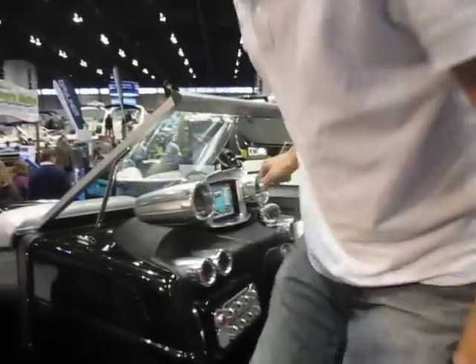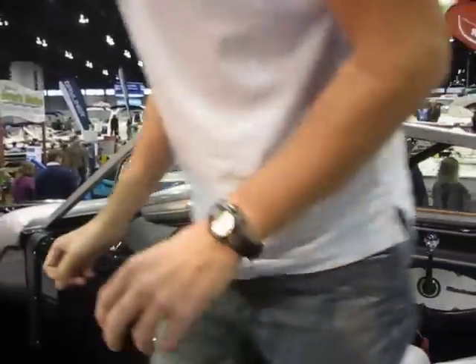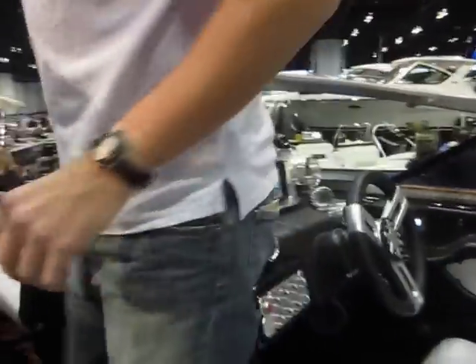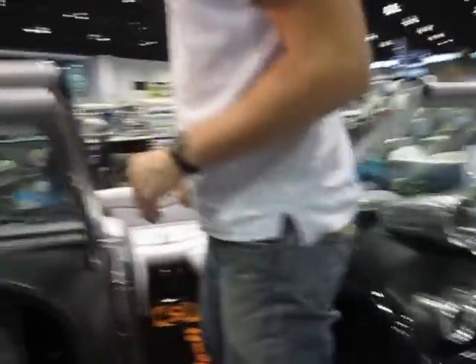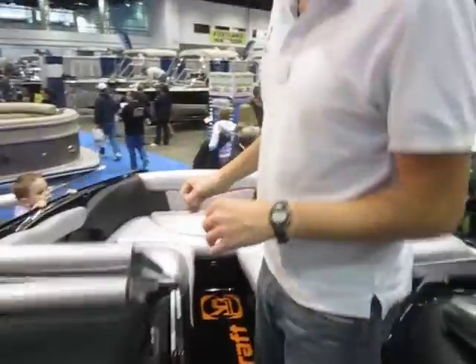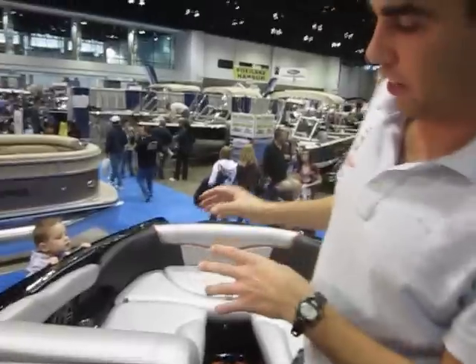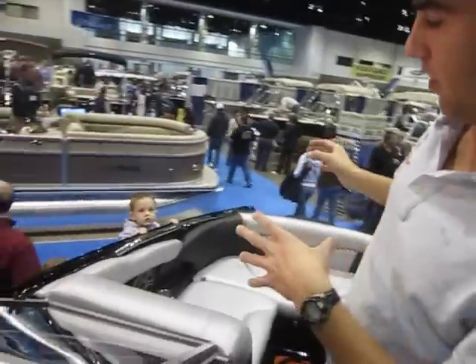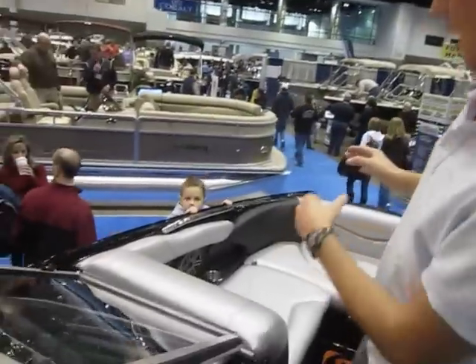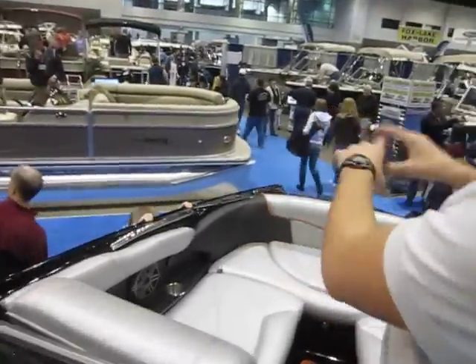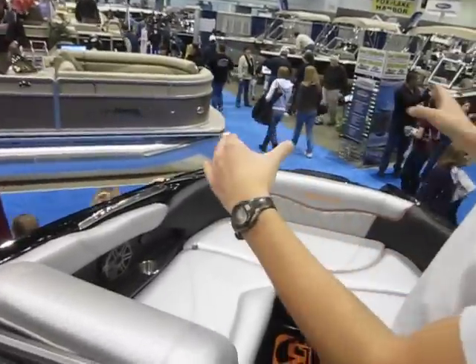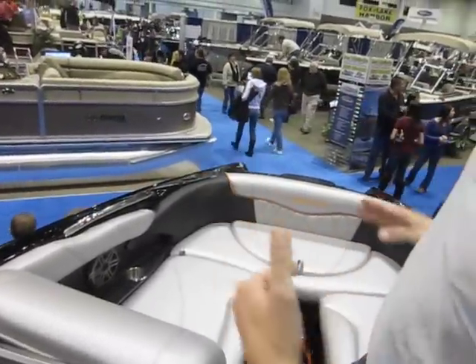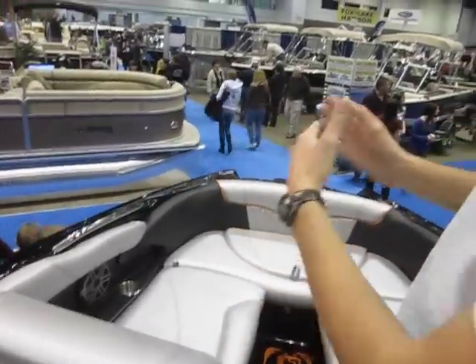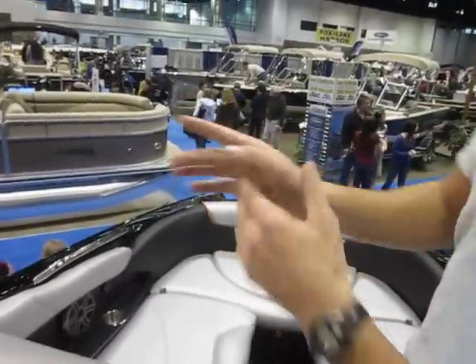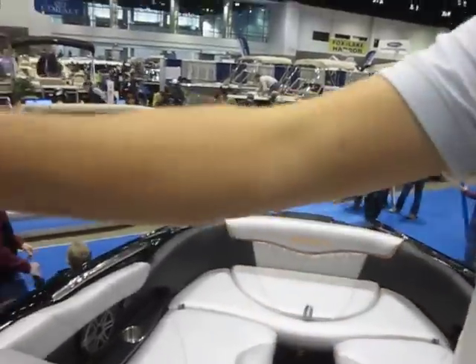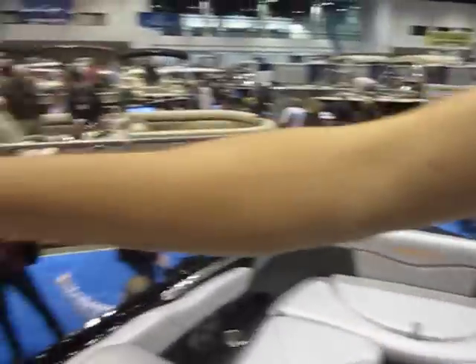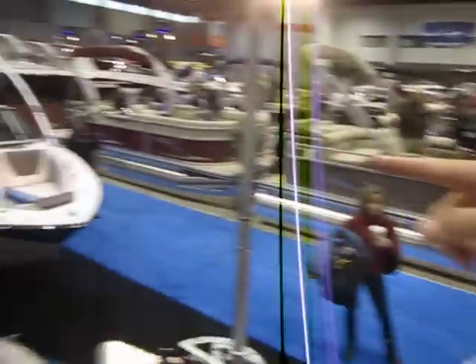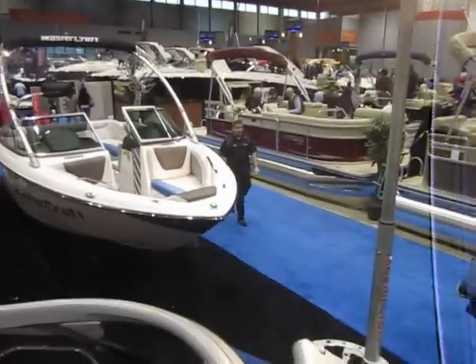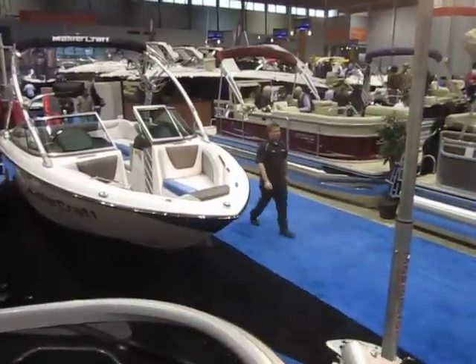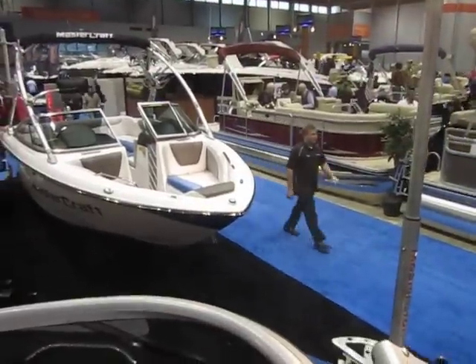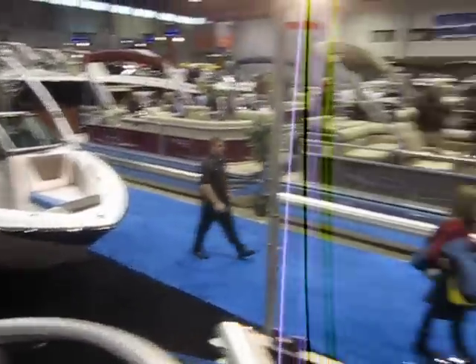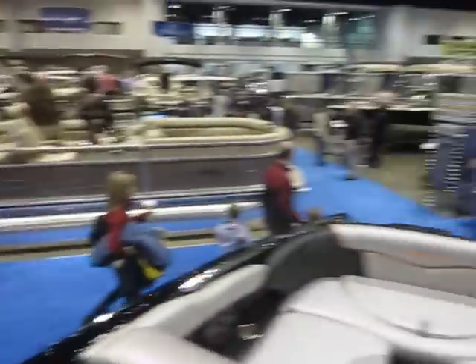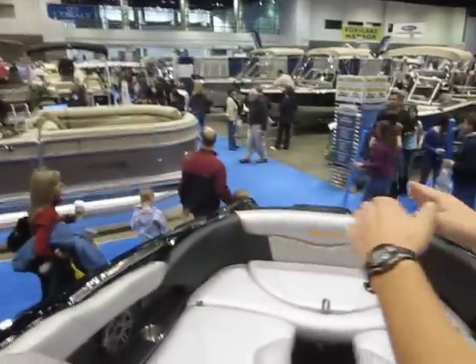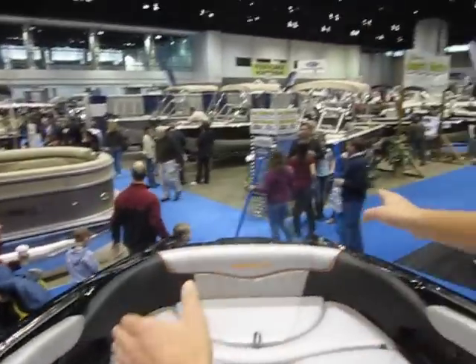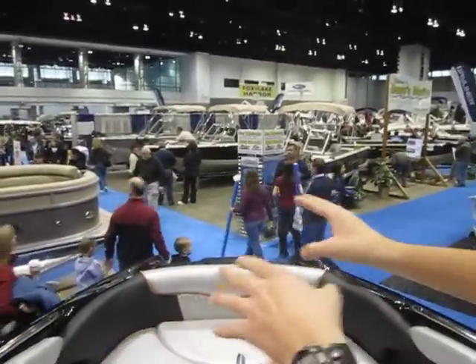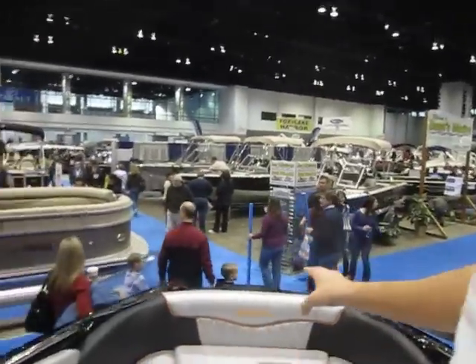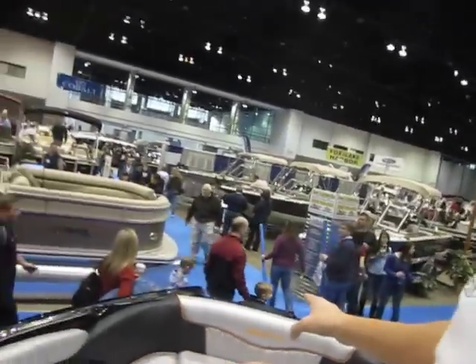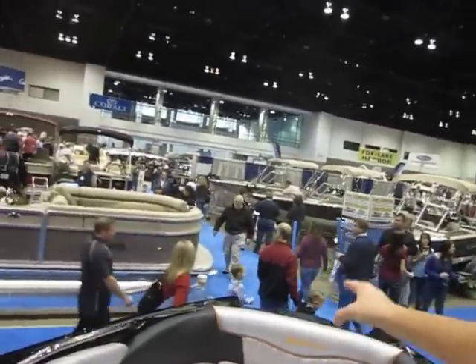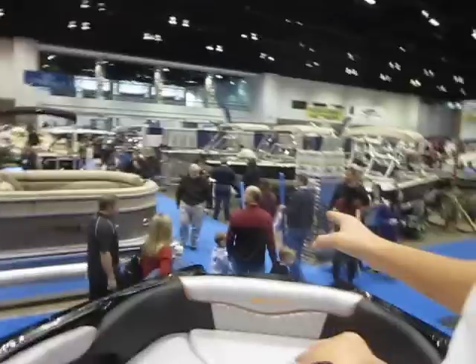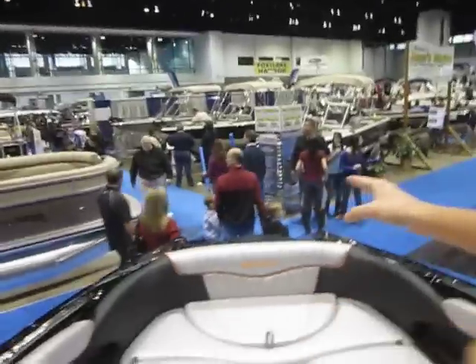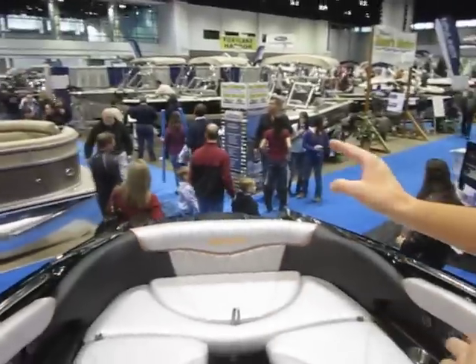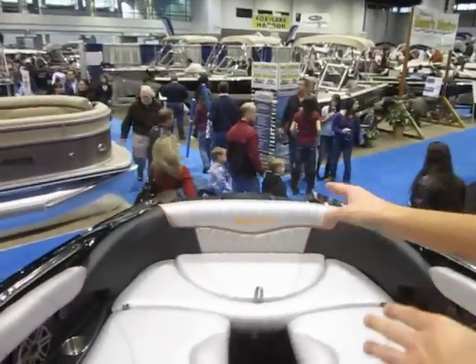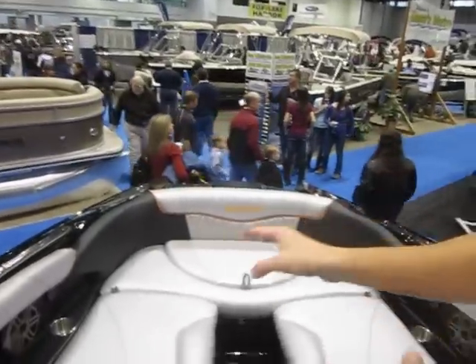Up here, over the years, MasterCraft has changed their bow. So rather than having a needle bow like they do on some of the more traditional boats, they're splitting it up here. It gives you a lot of room for sitting people up there, really comfortable.